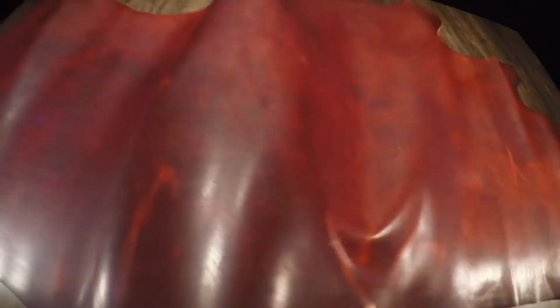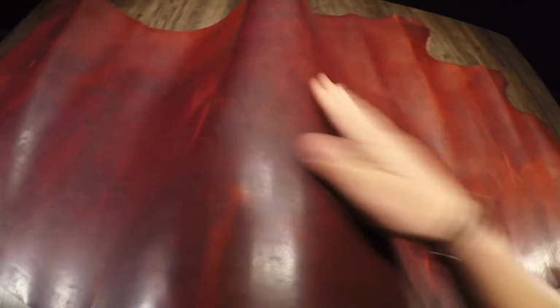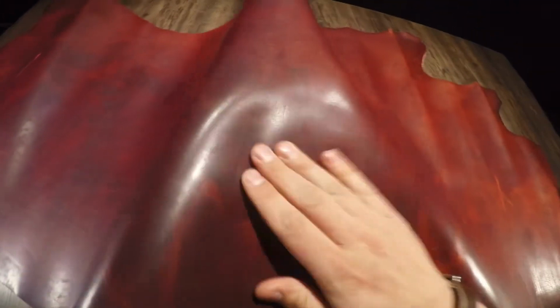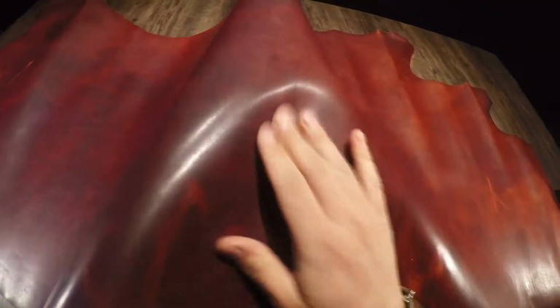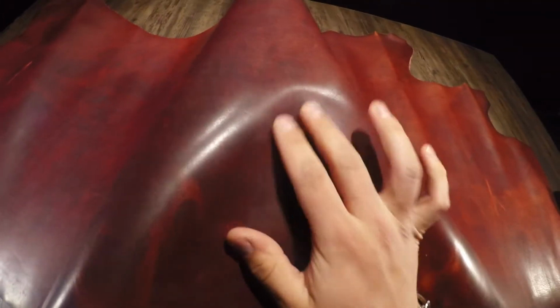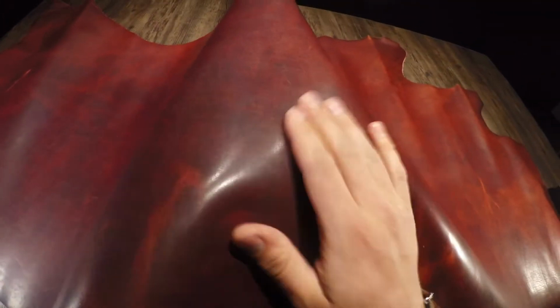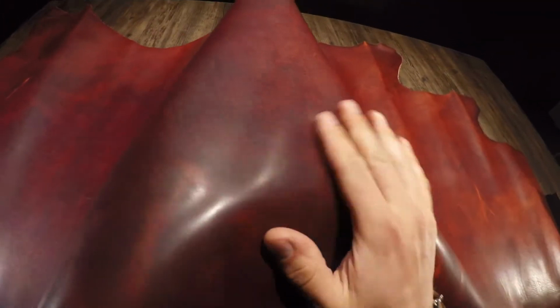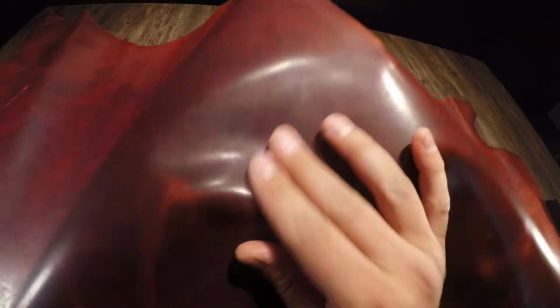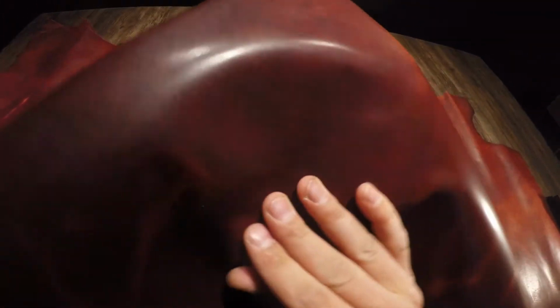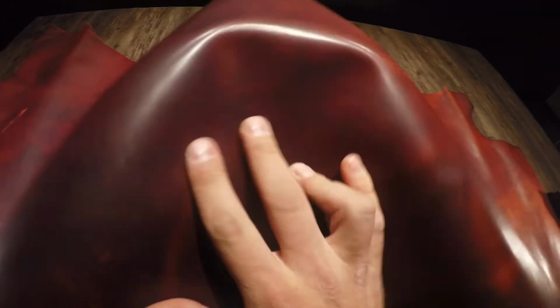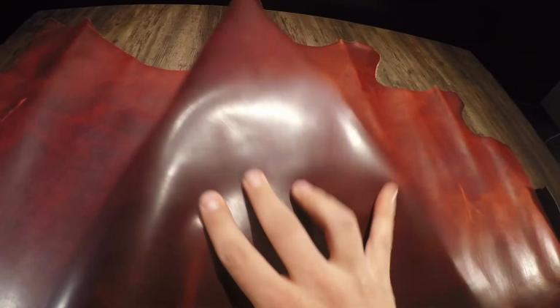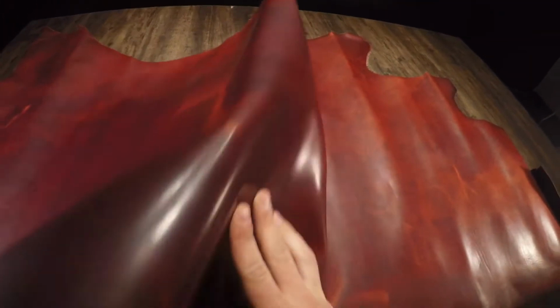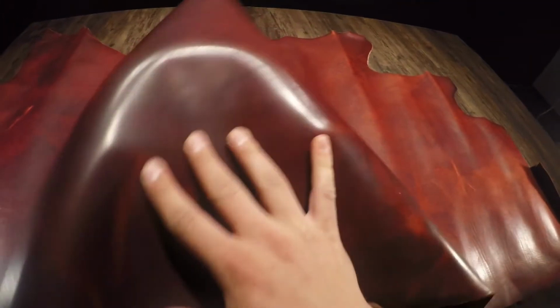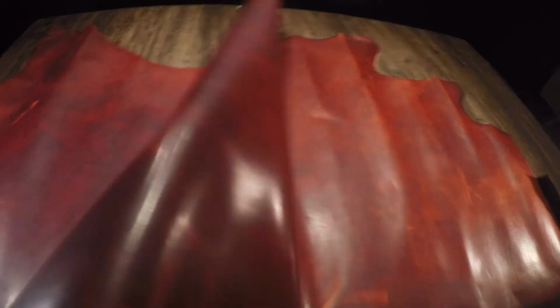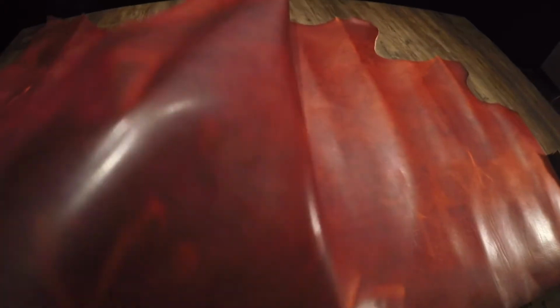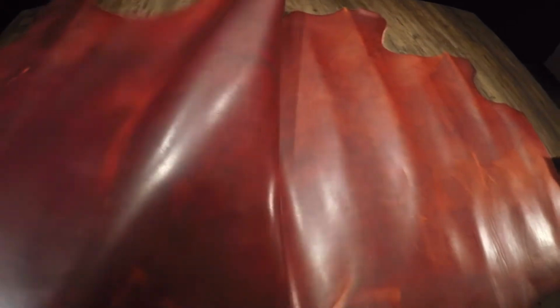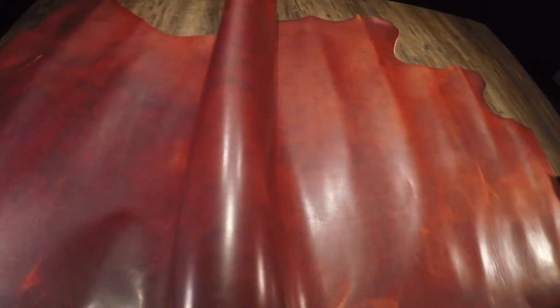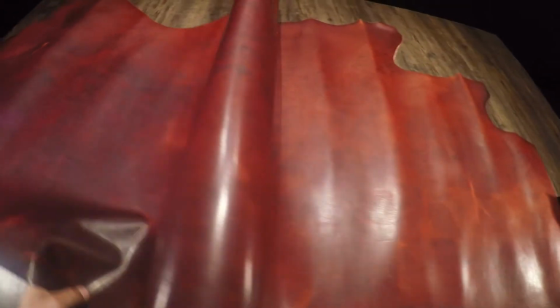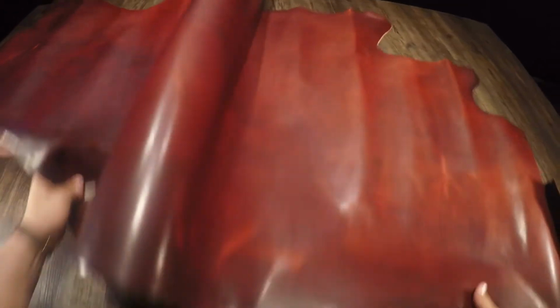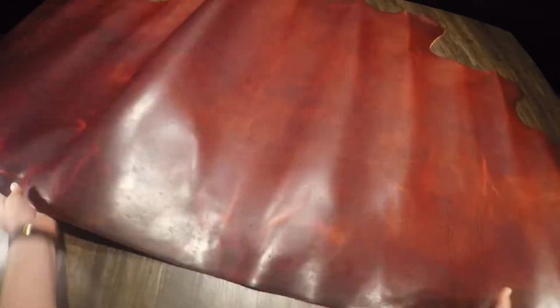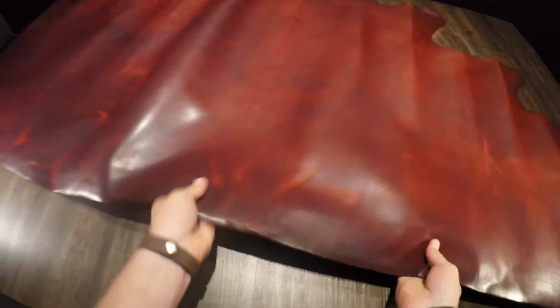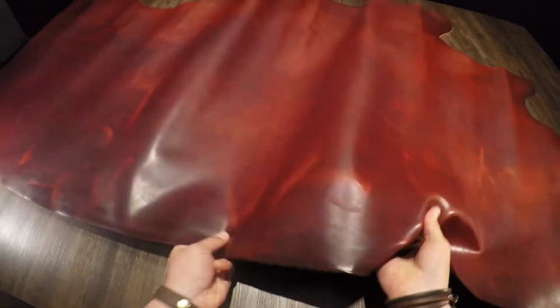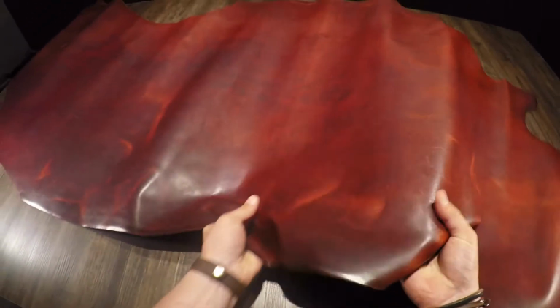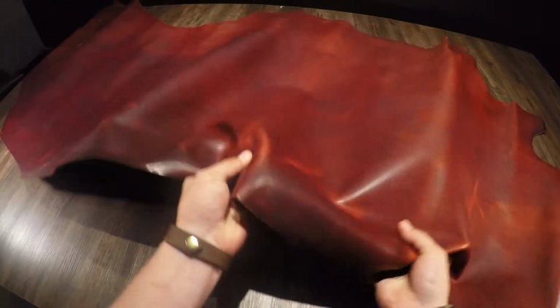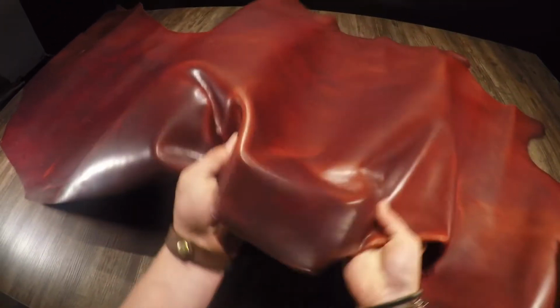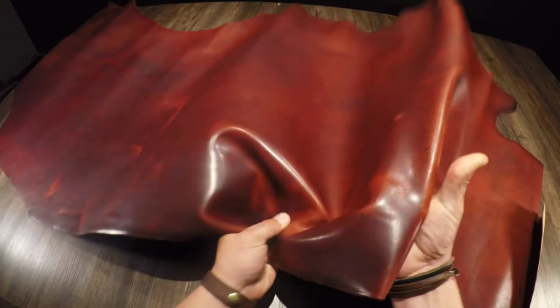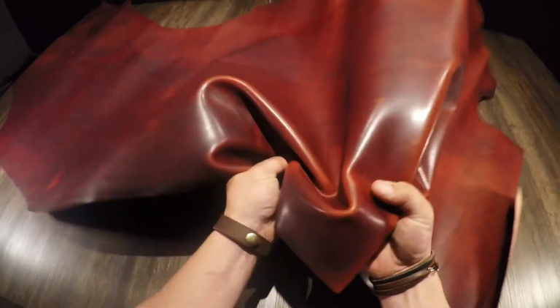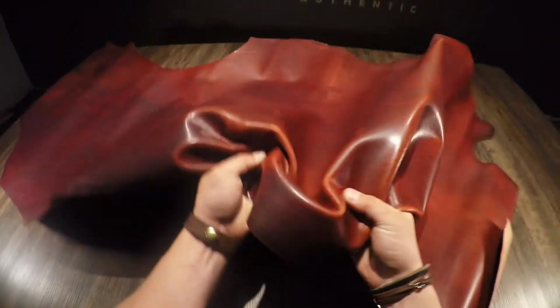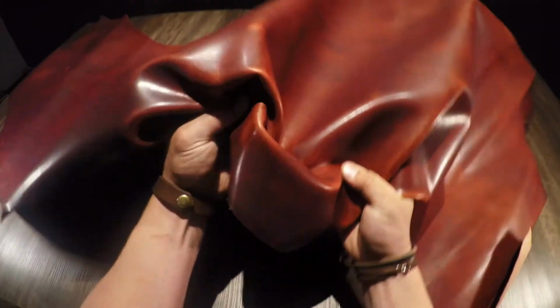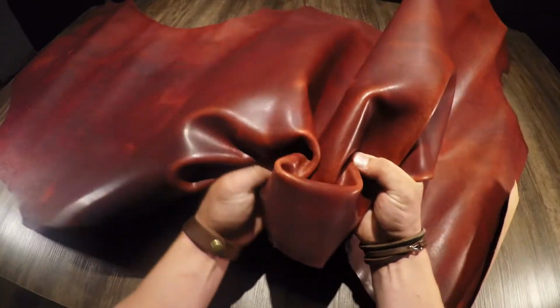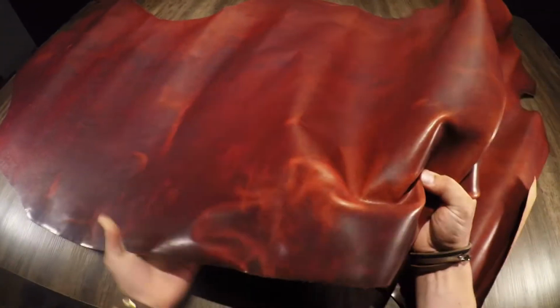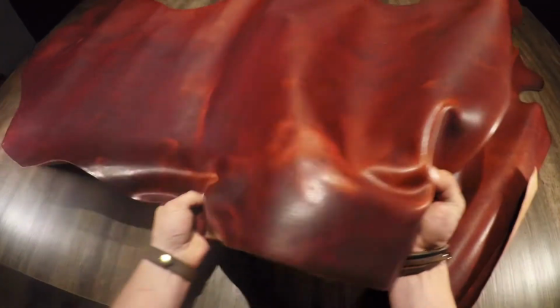It's slightly waxy to the touch. On the top side you have that high gloss finish as well. This is a full grain vegetable tan leather and it has a regular to firm temper.